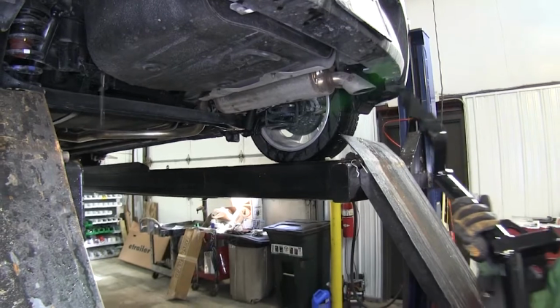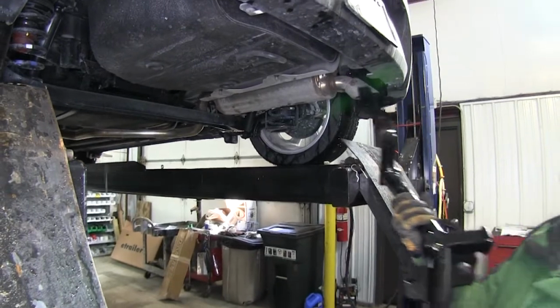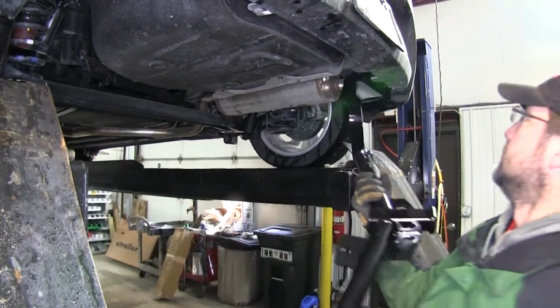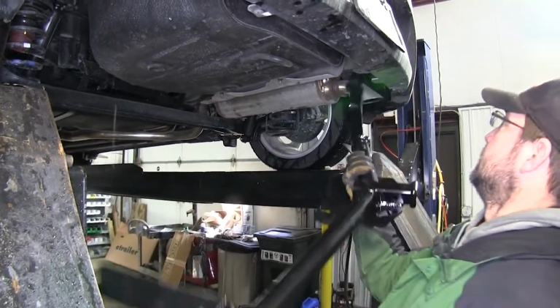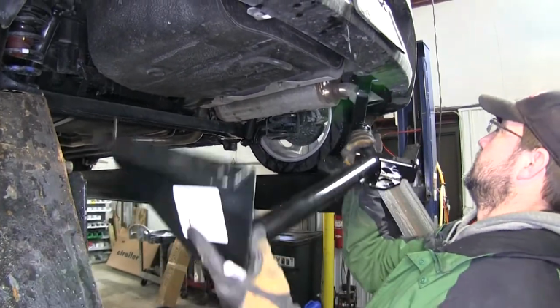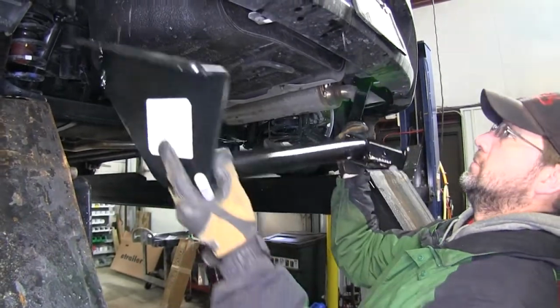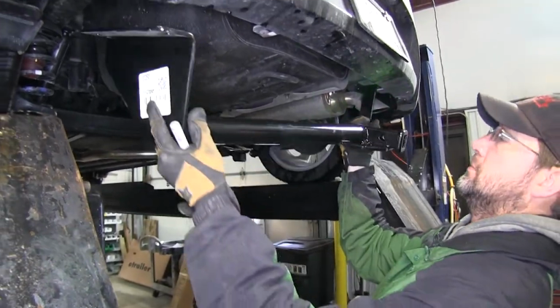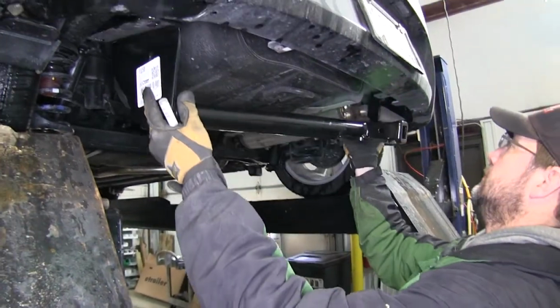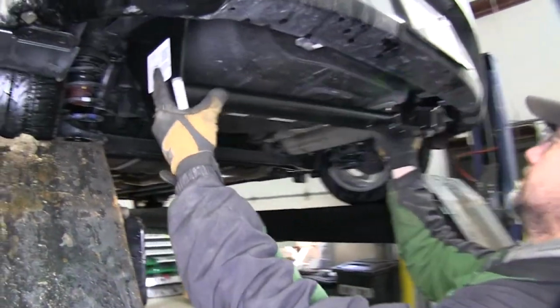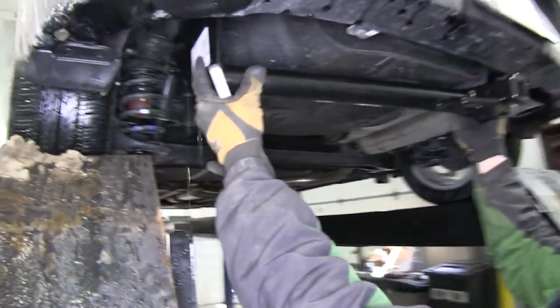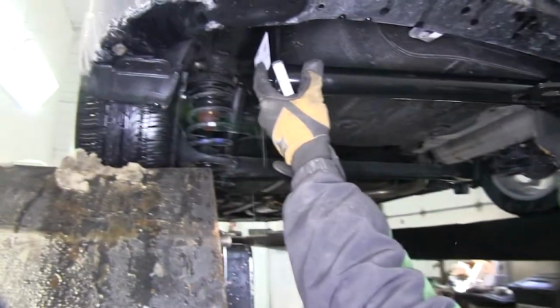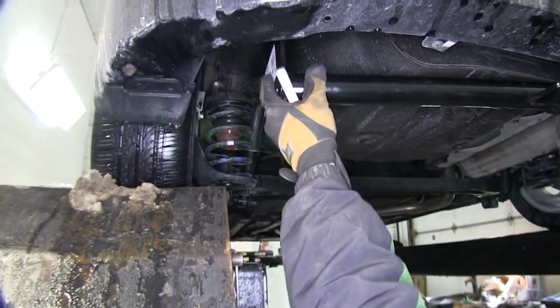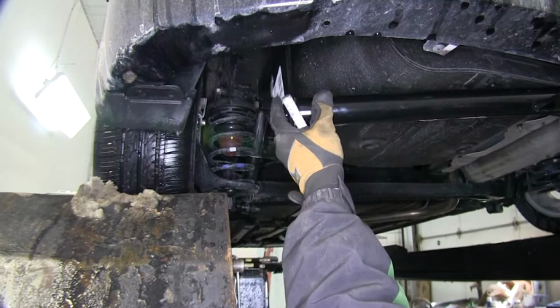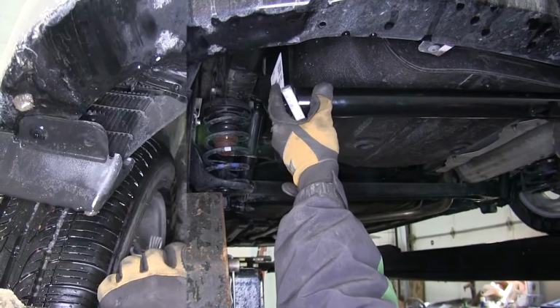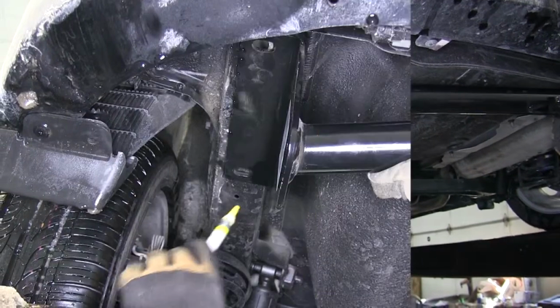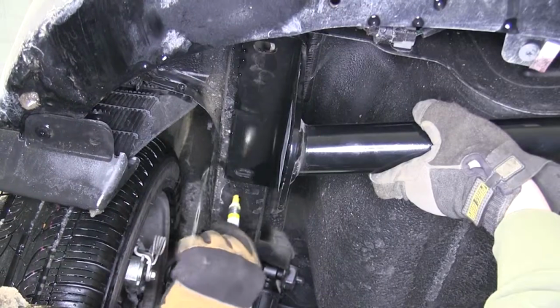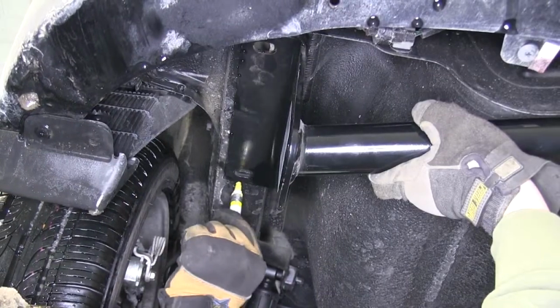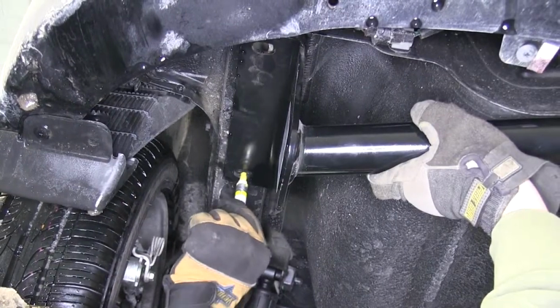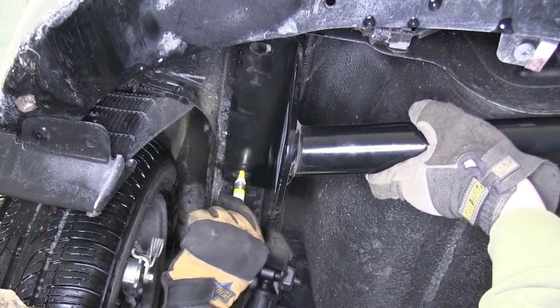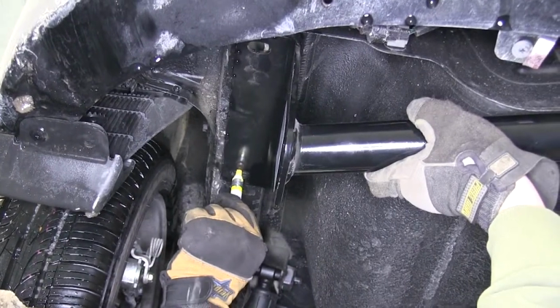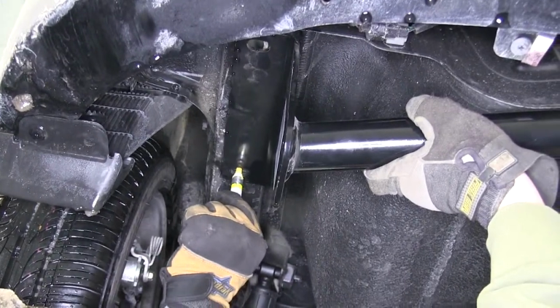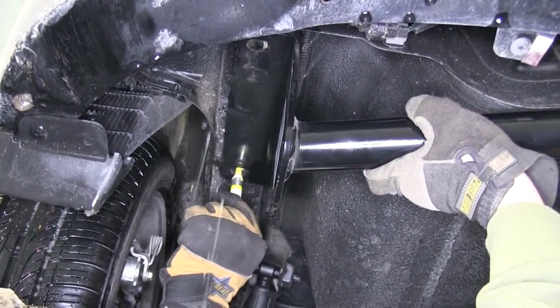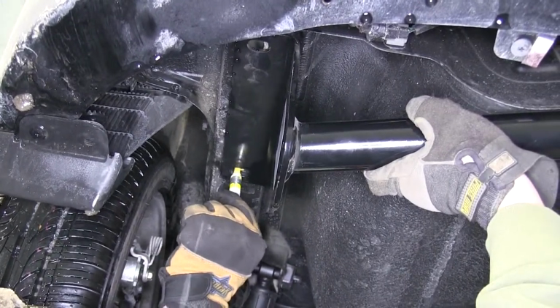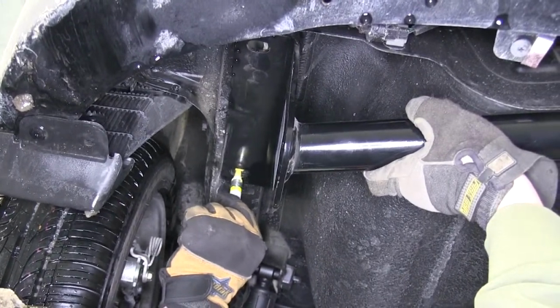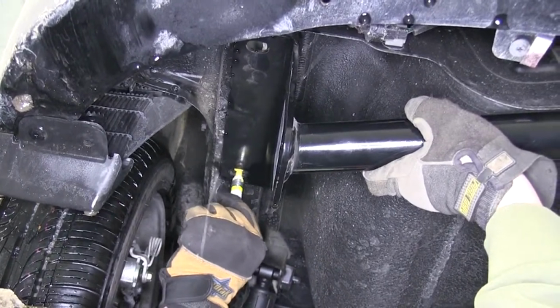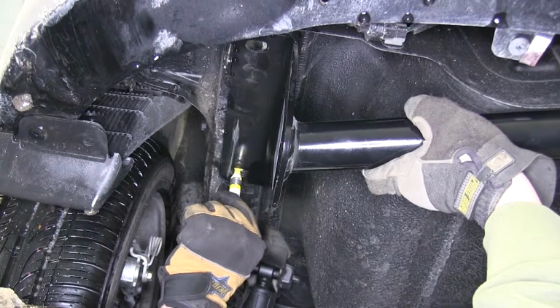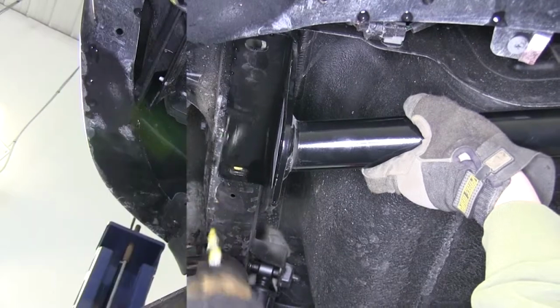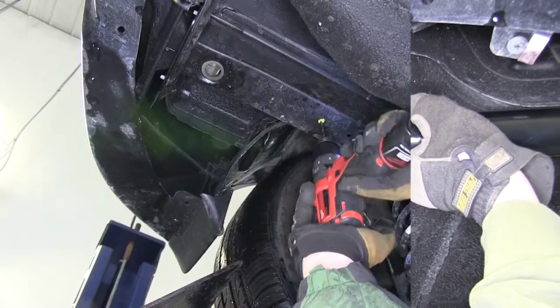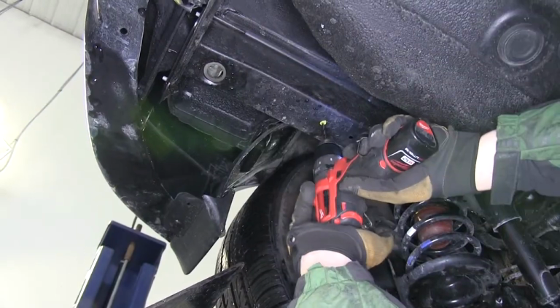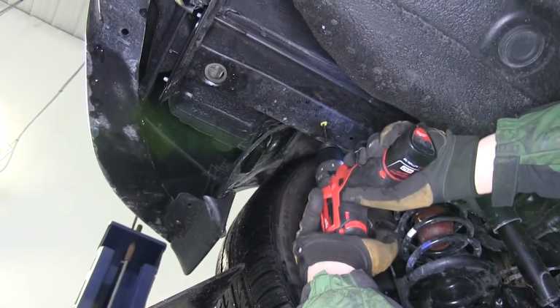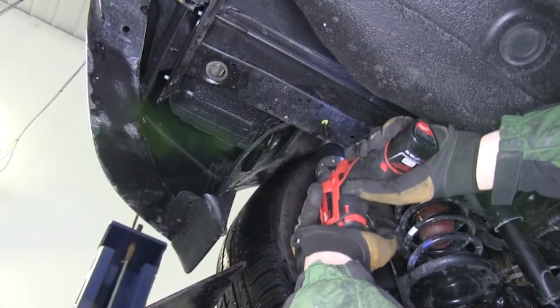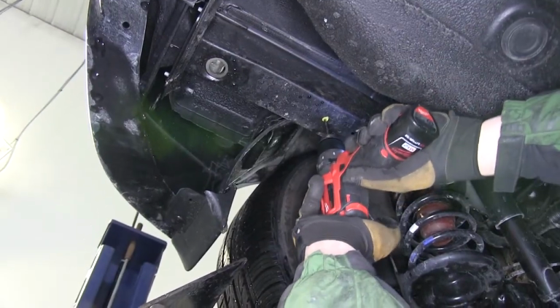It's a good idea to get an extra set of hands to help you hold the hitch while you use it as a template to mark this position. With the attachment point marked, we'll go ahead and take the hitch back down and out and drill our hole.